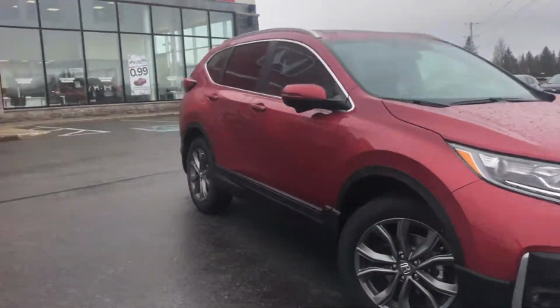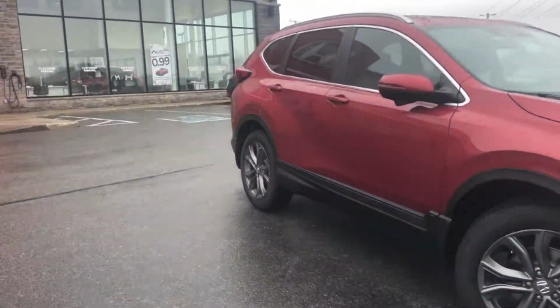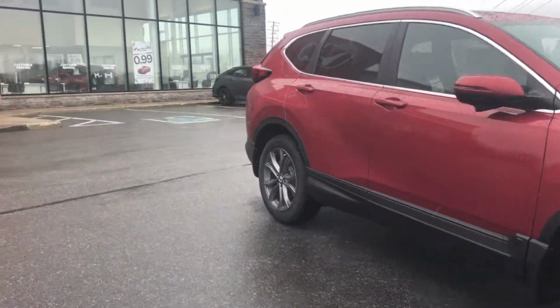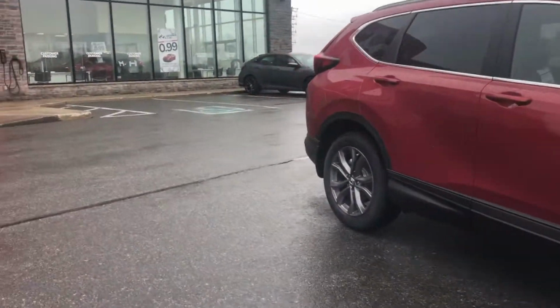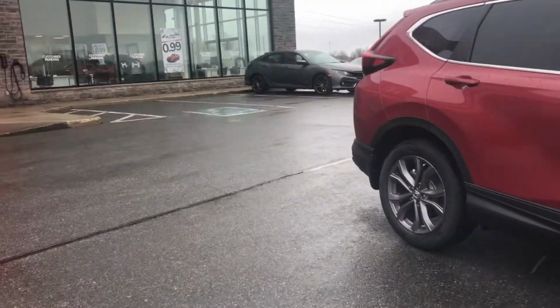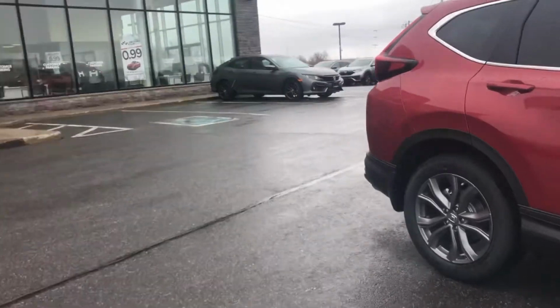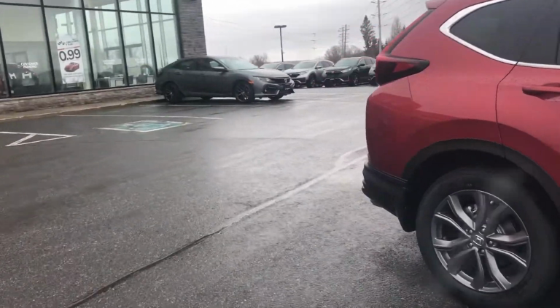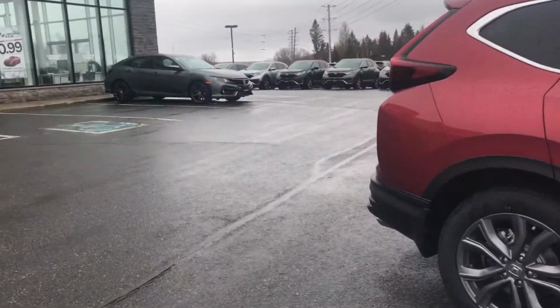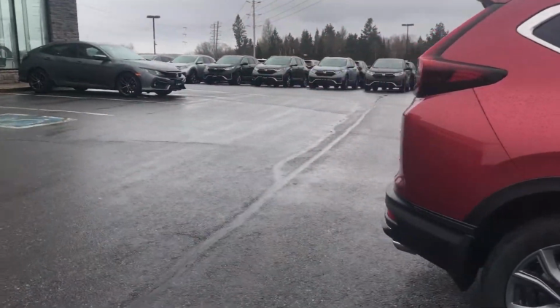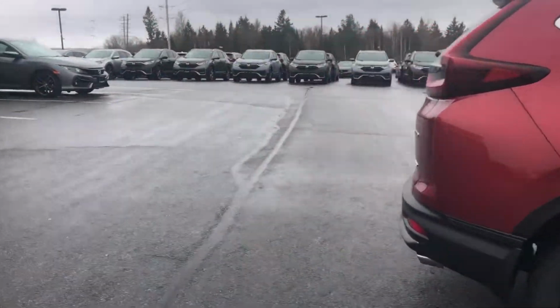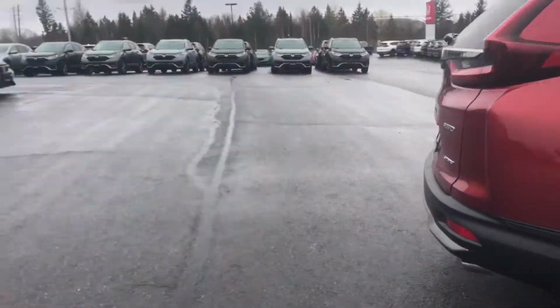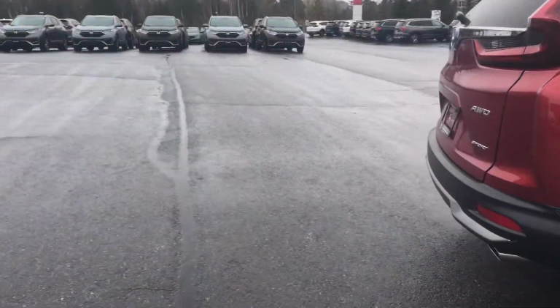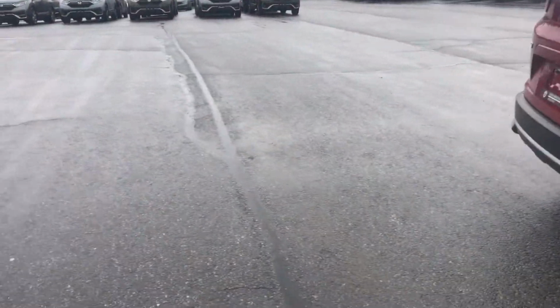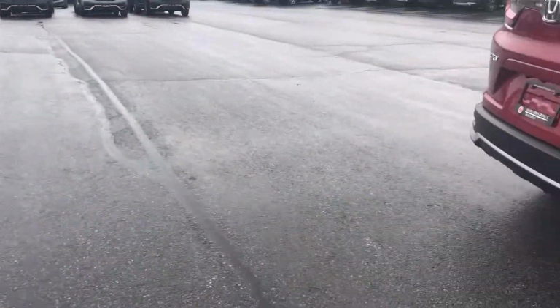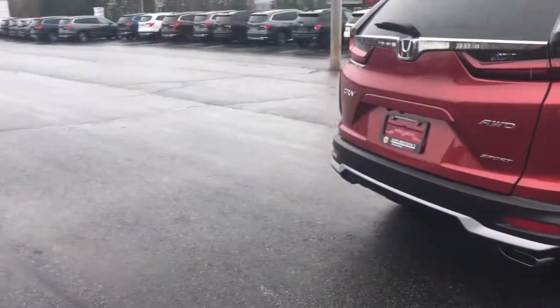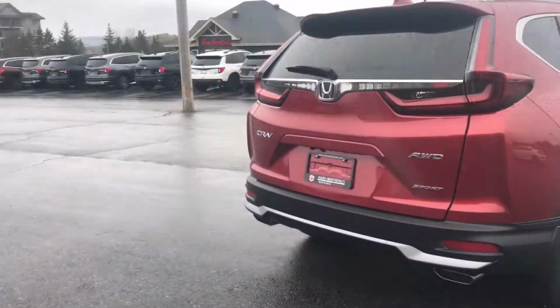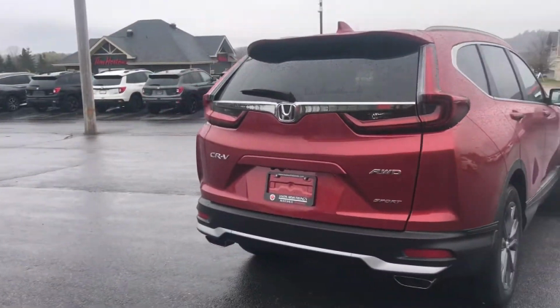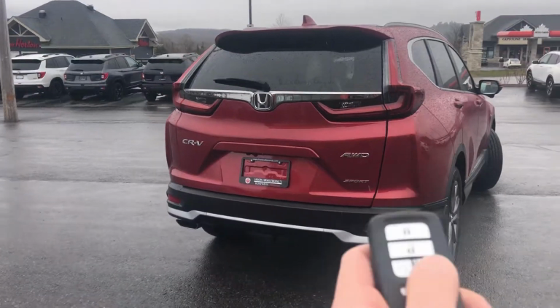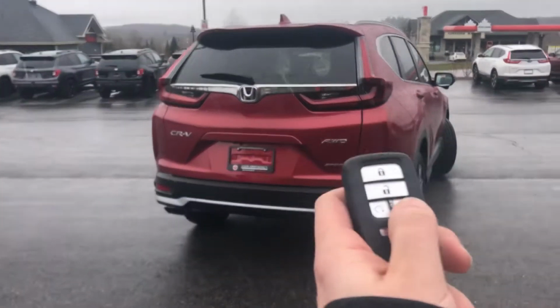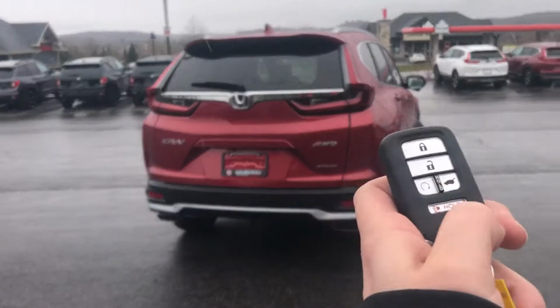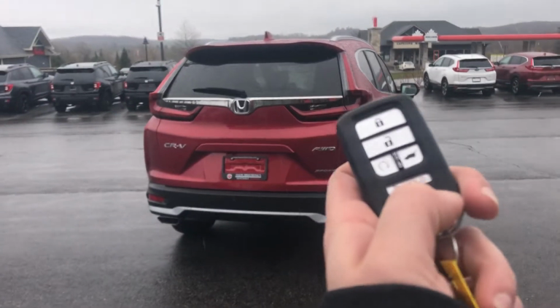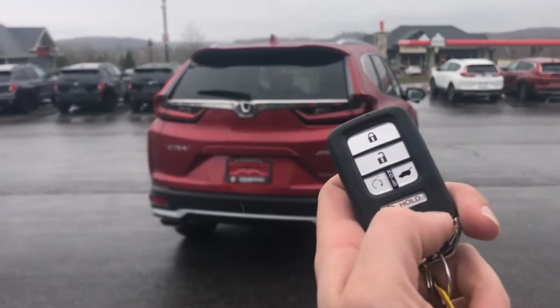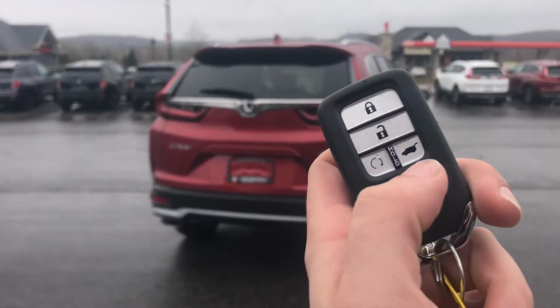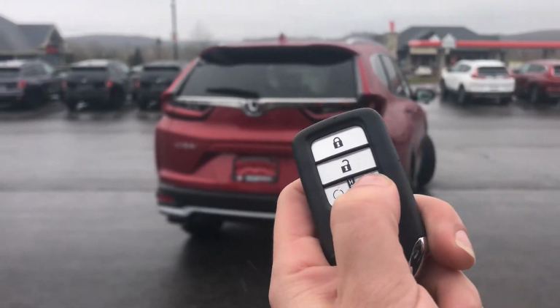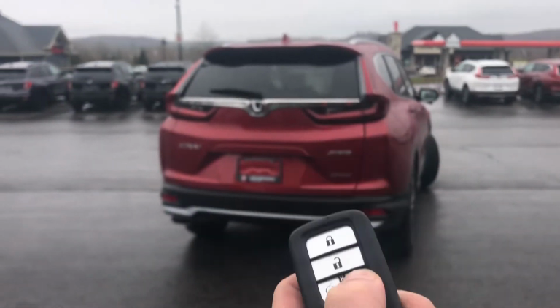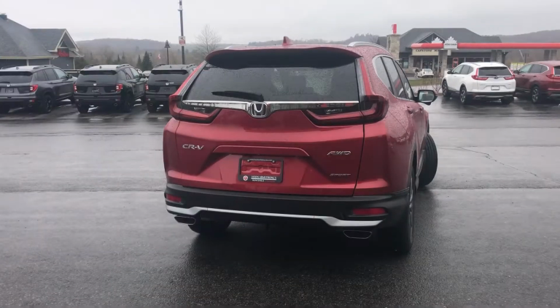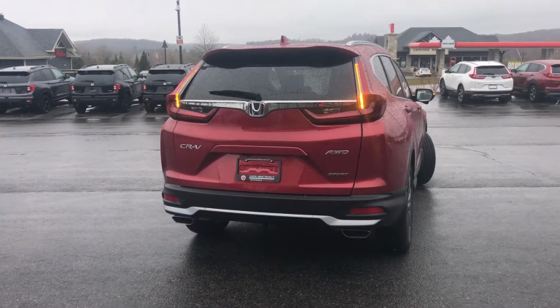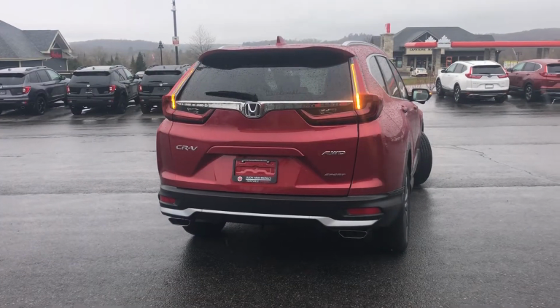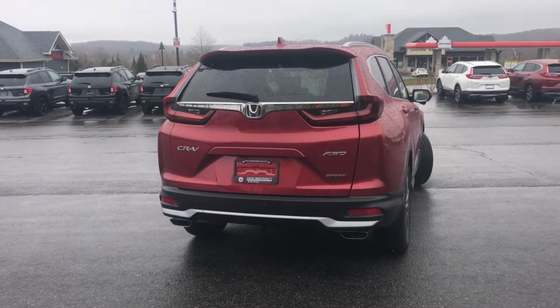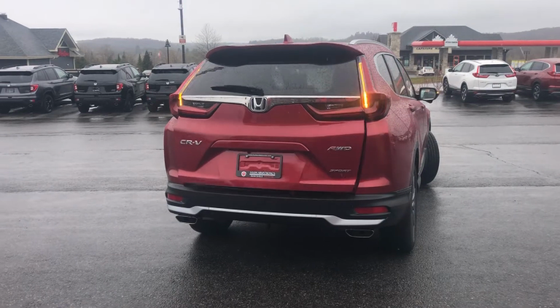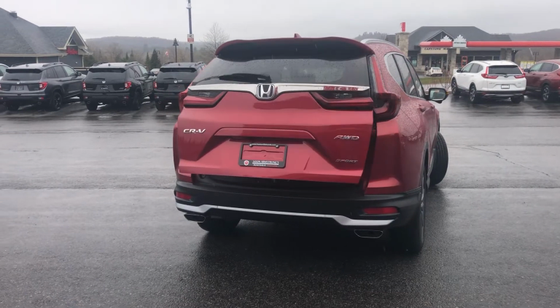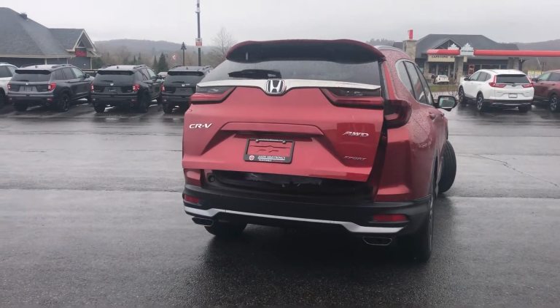I'm going to start by opening up the back here for you and showing you how it opens automatically. You just hold down the trunk button, and she opens up.